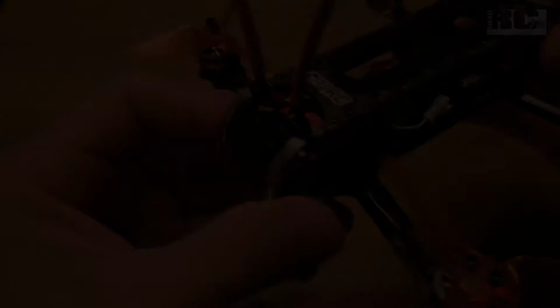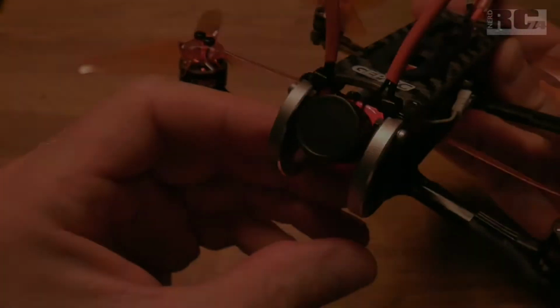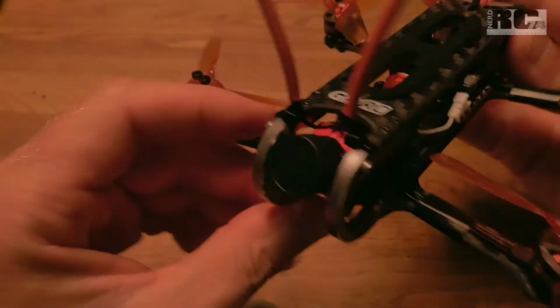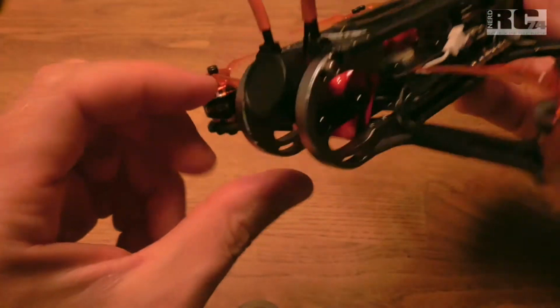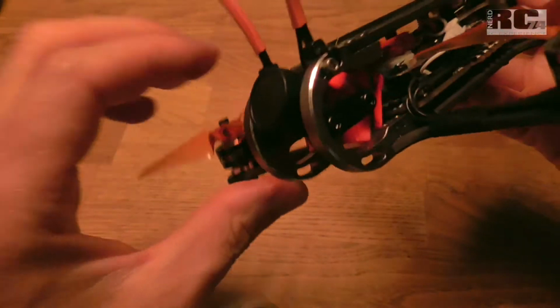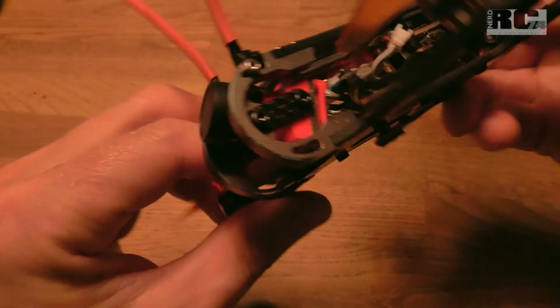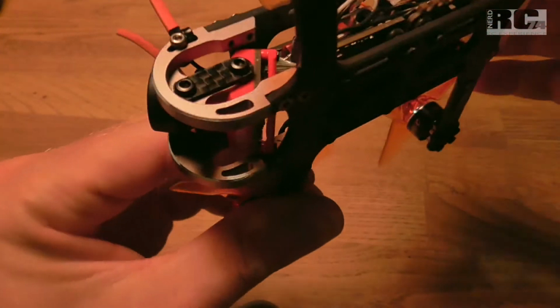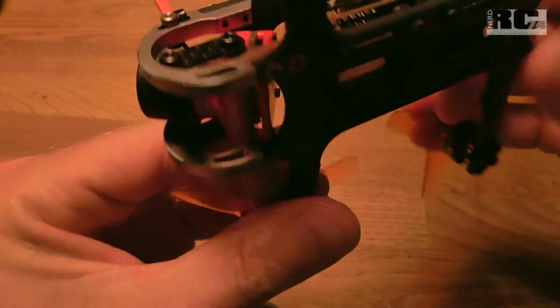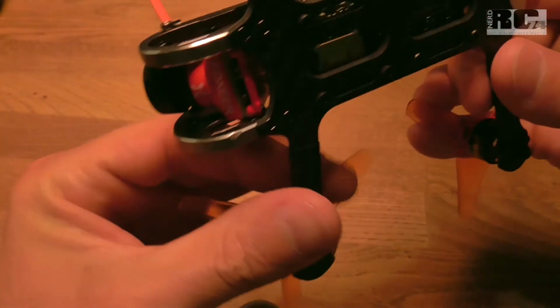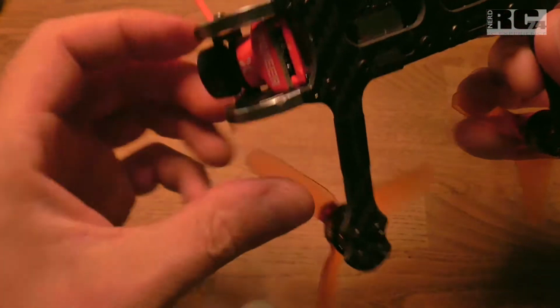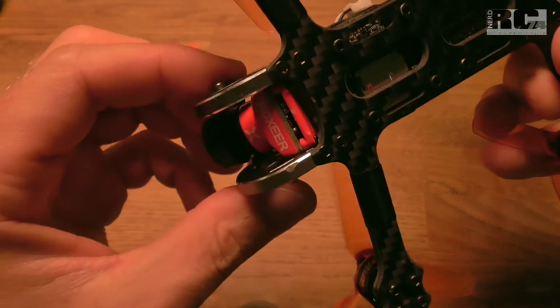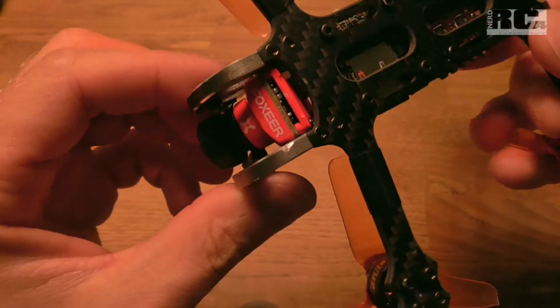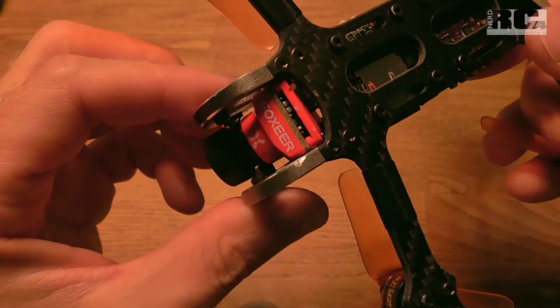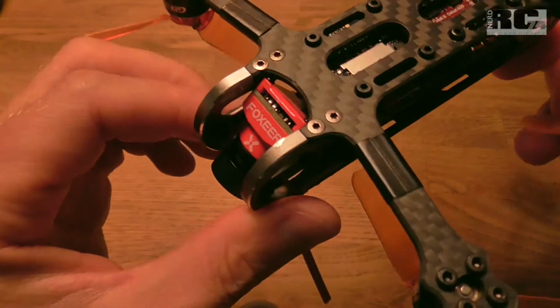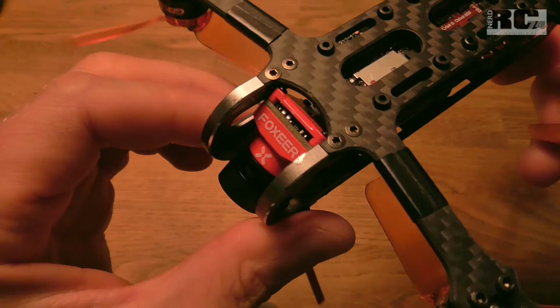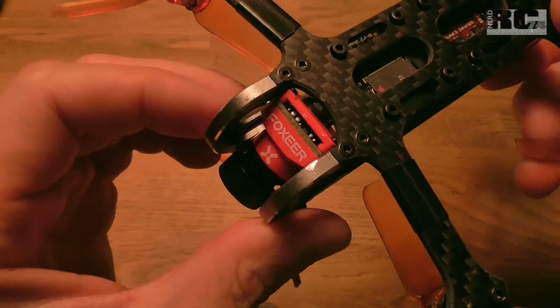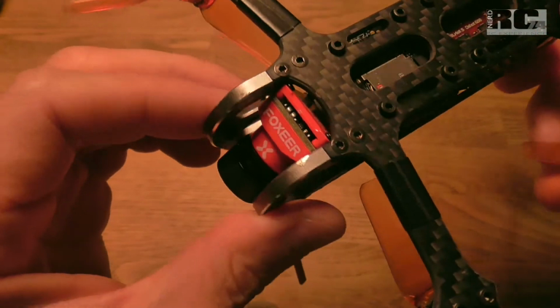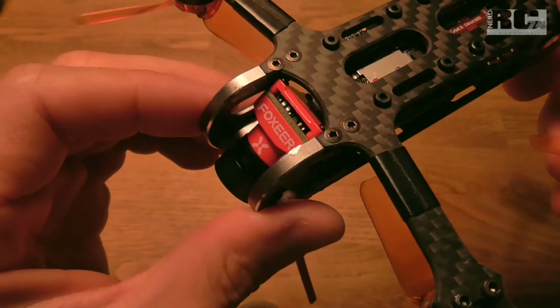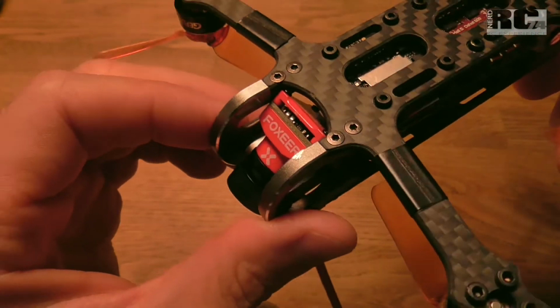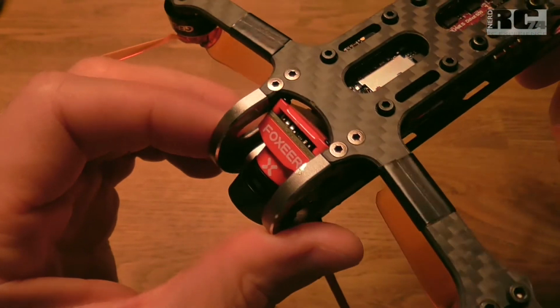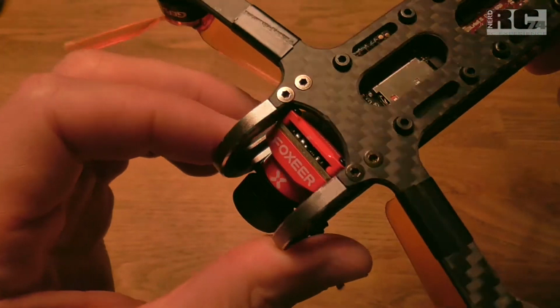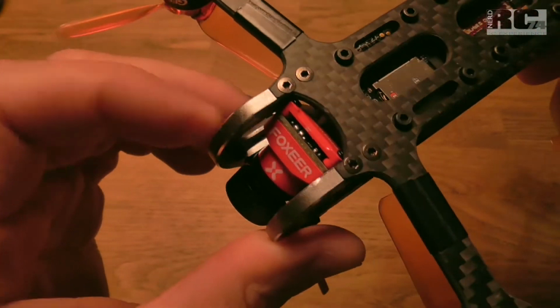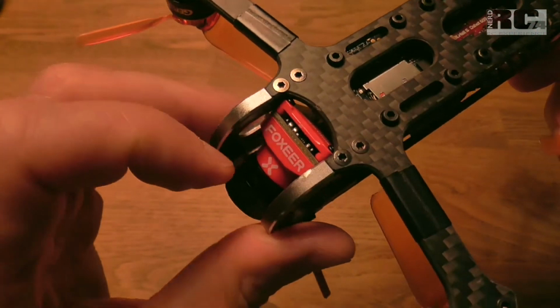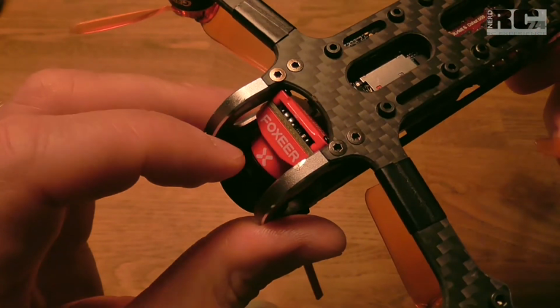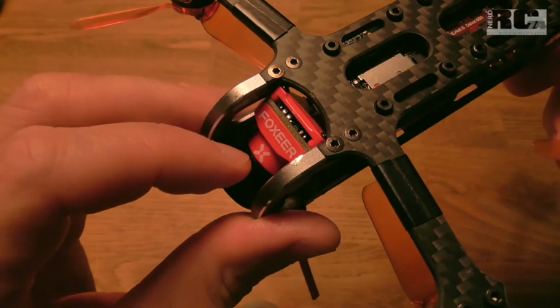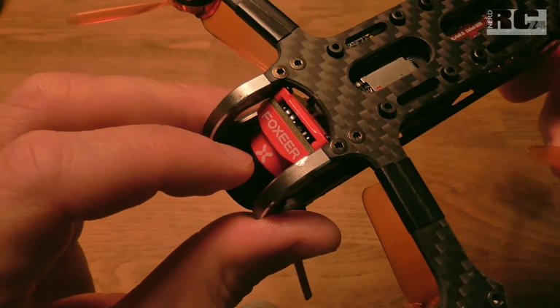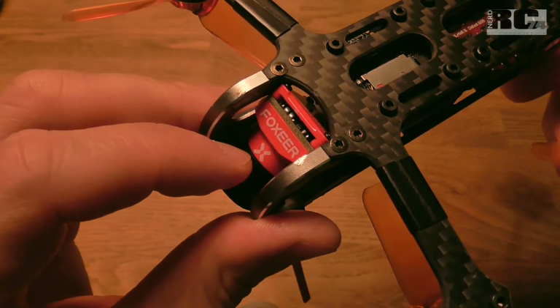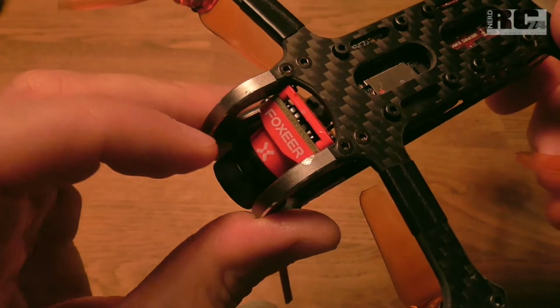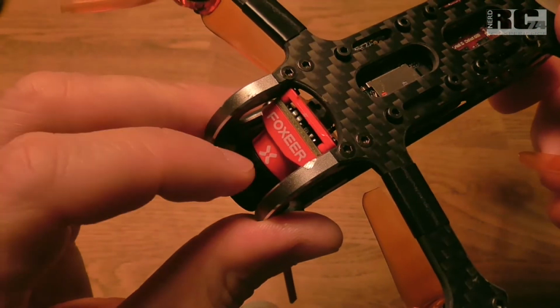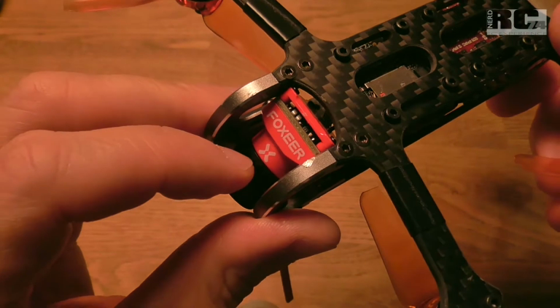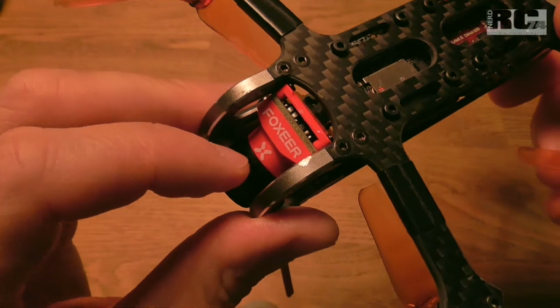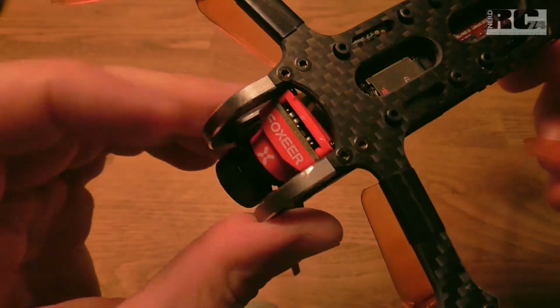Hi and welcome to a new episode on my channel. Today I'm going to guide you through the whole process of updating the Foxeer Mix camera.